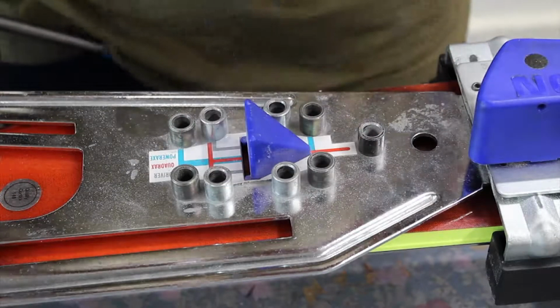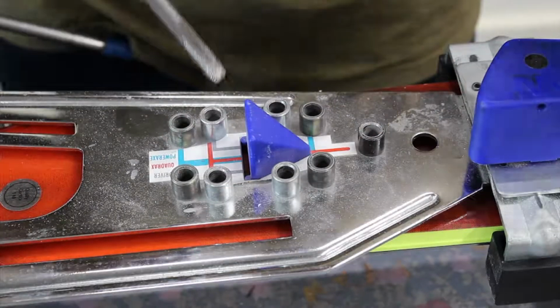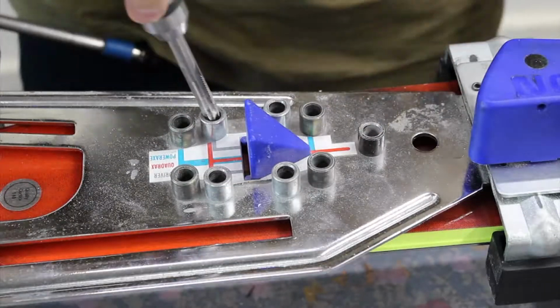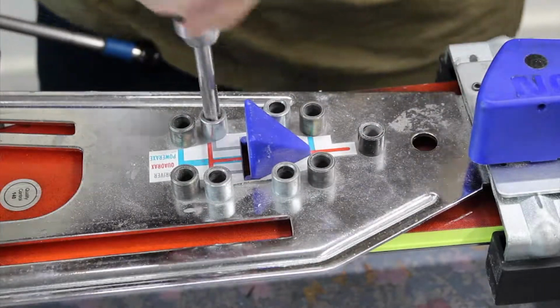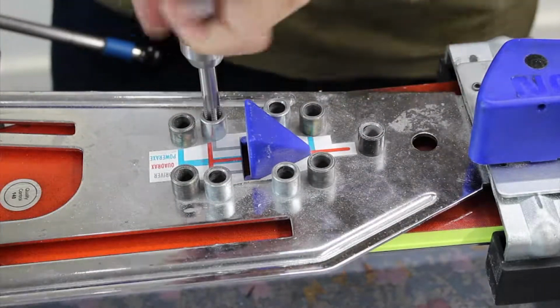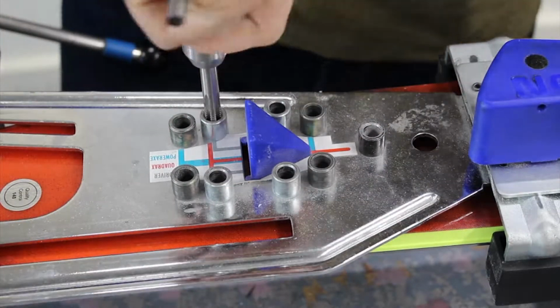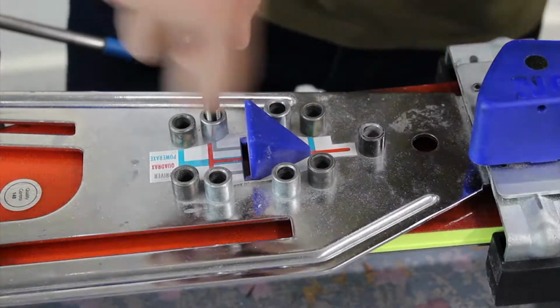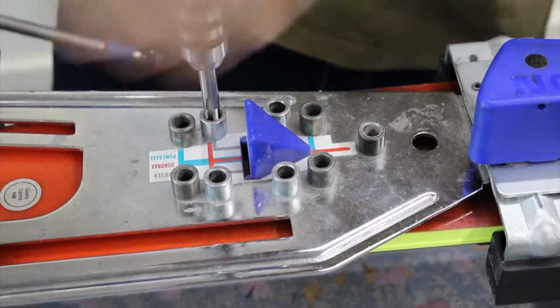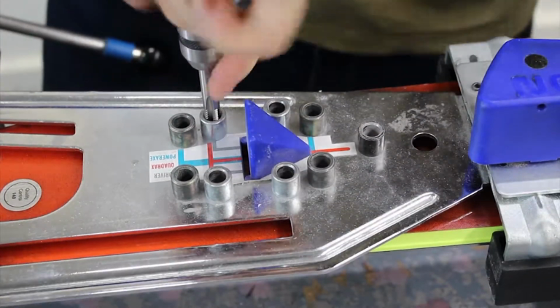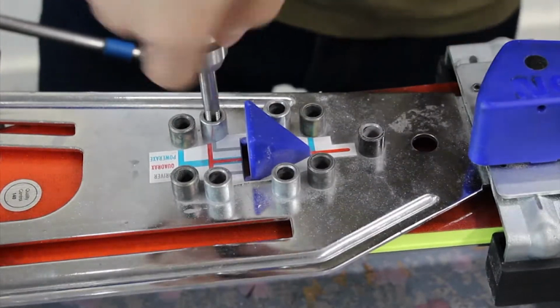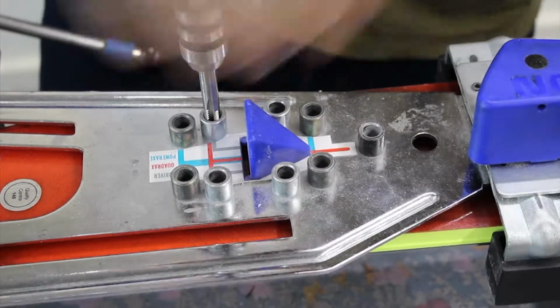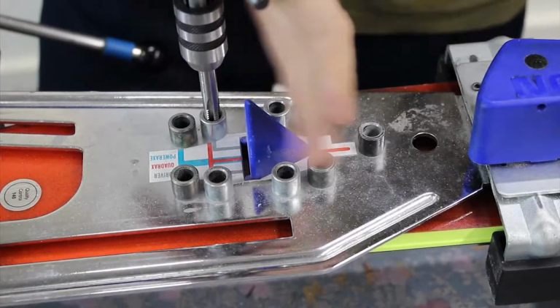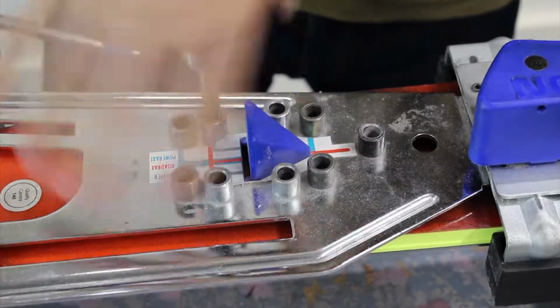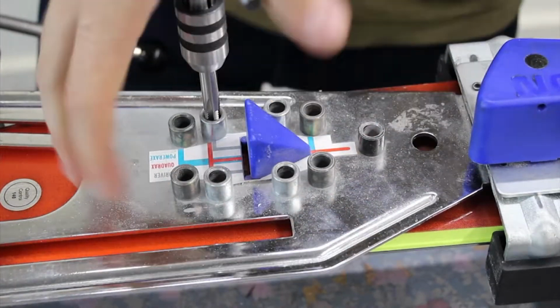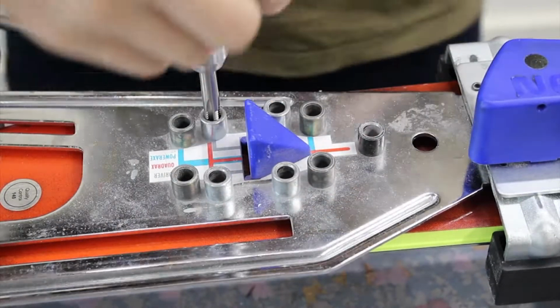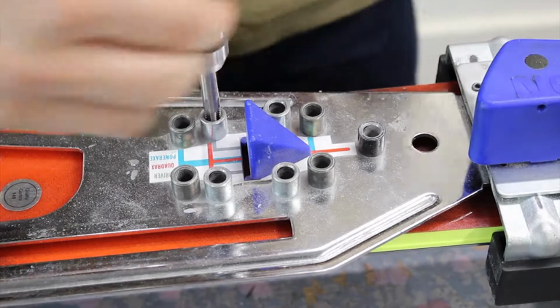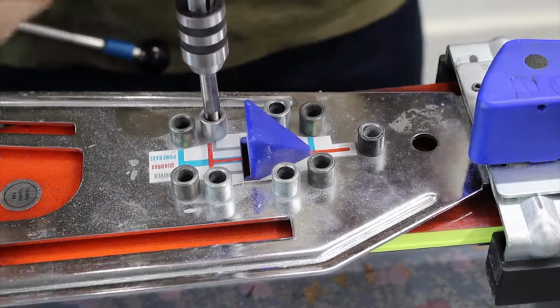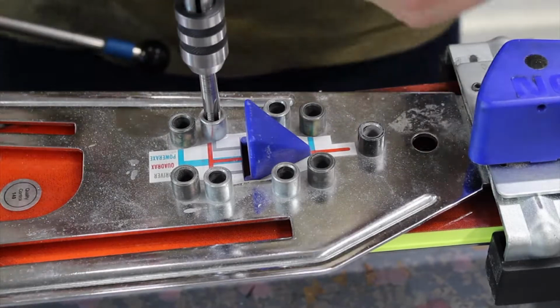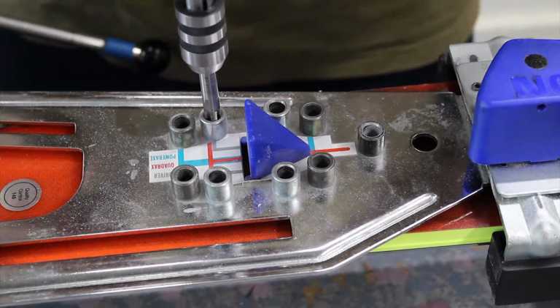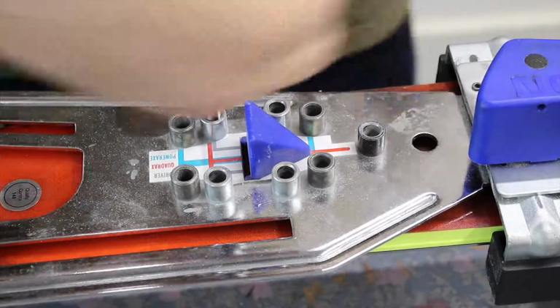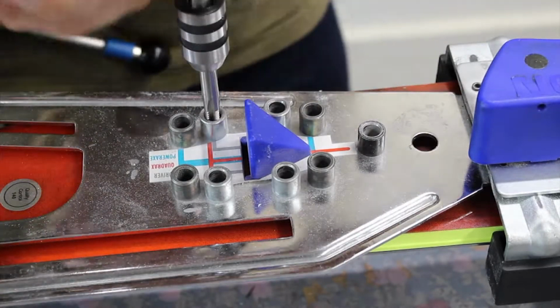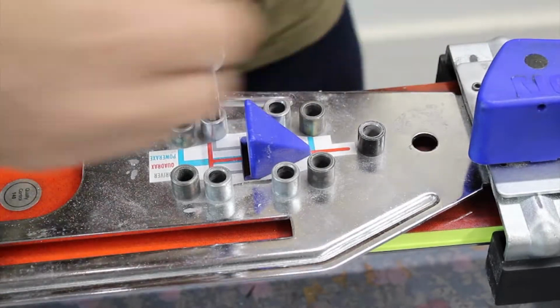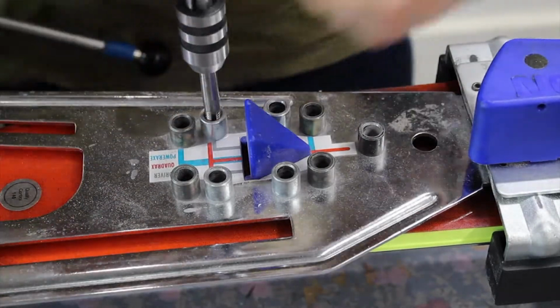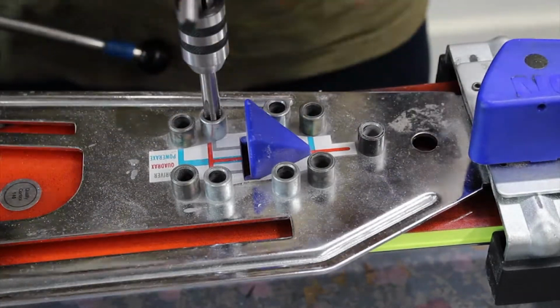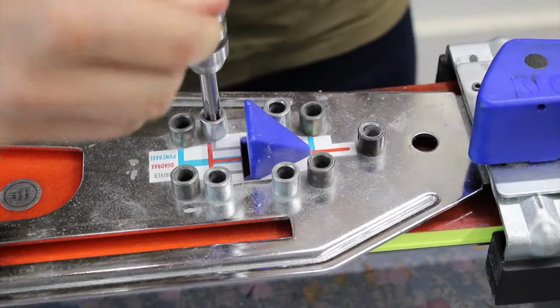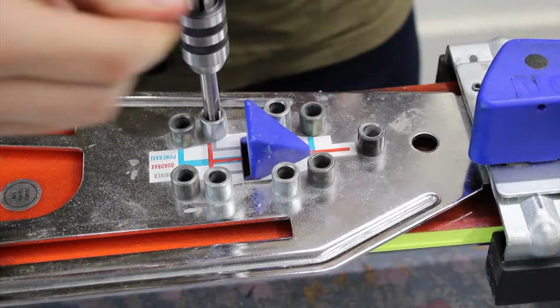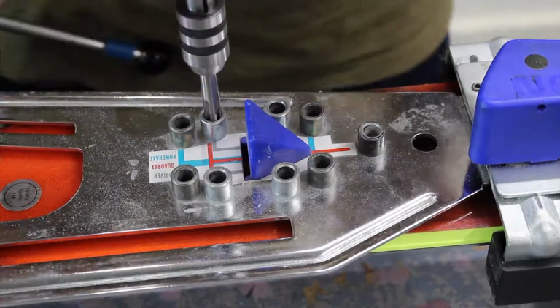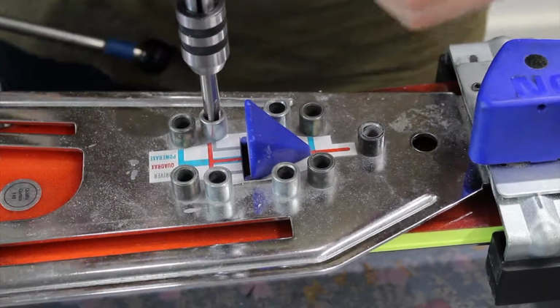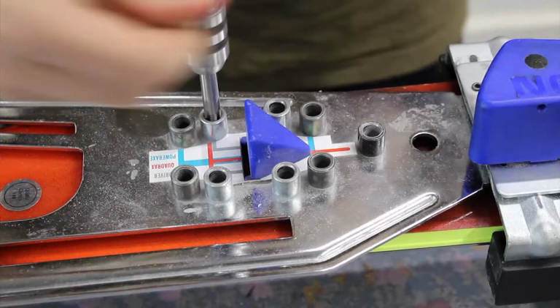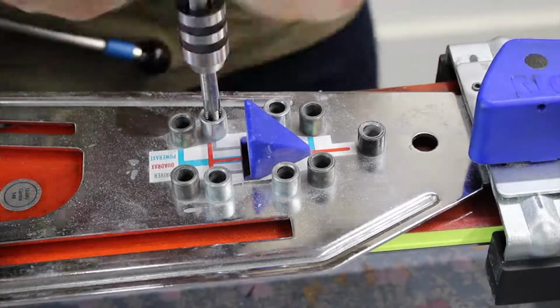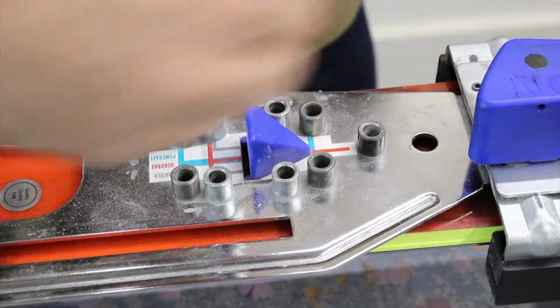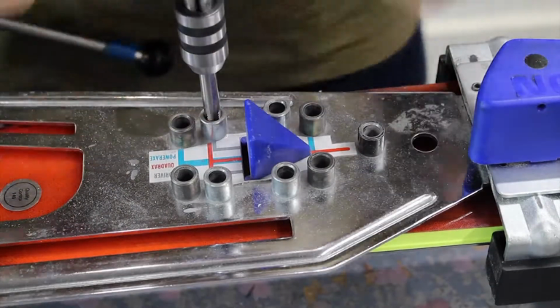Do the same with the other hole. Half turn back, full turn, half turn back.